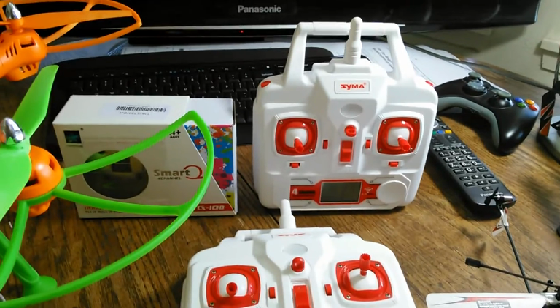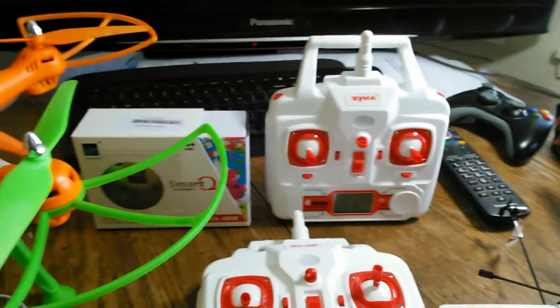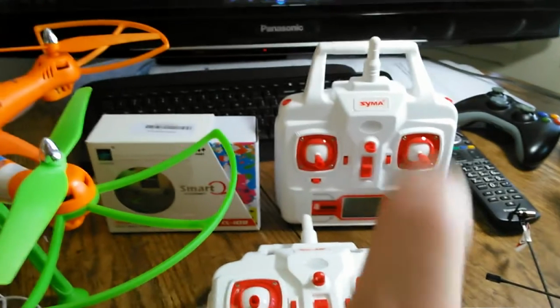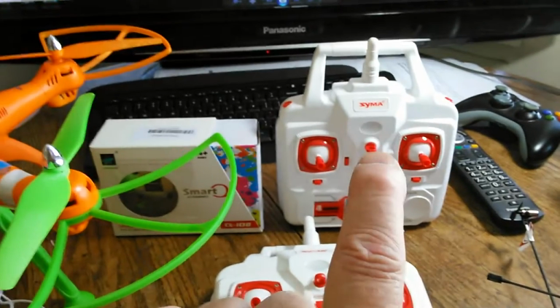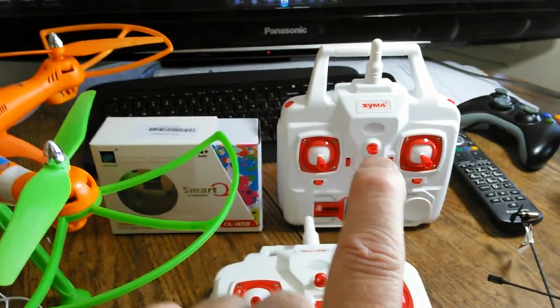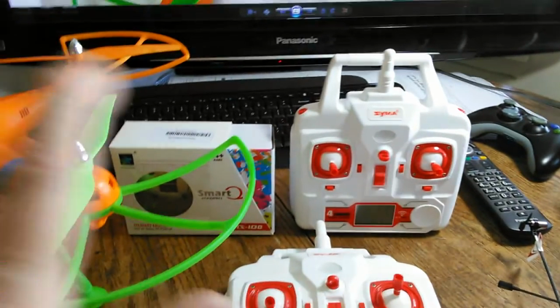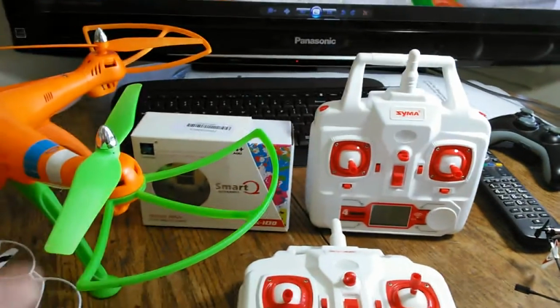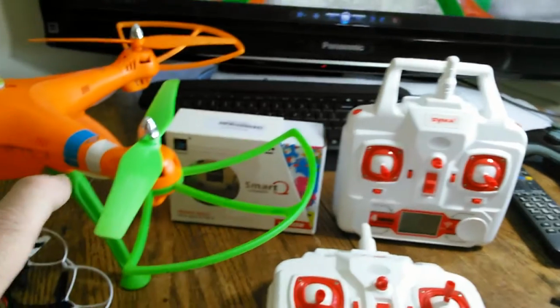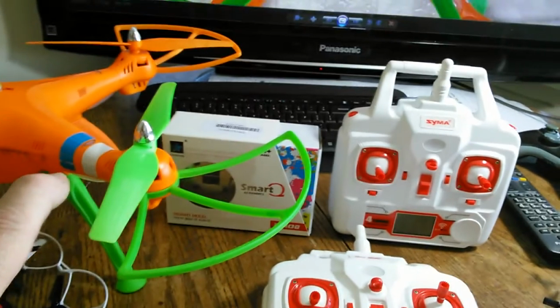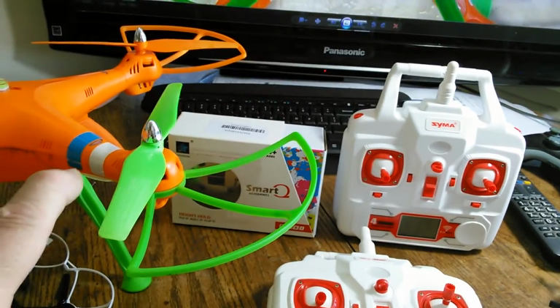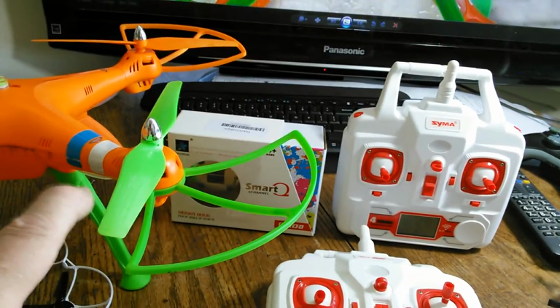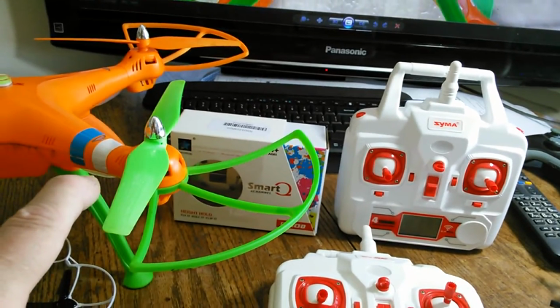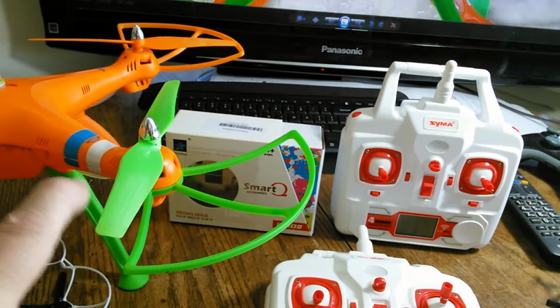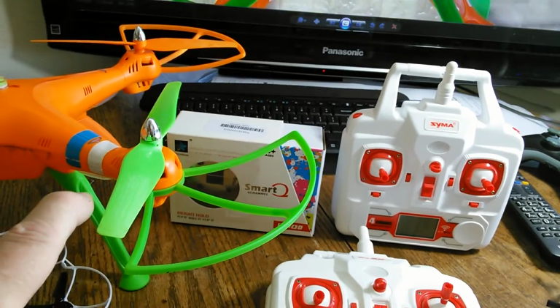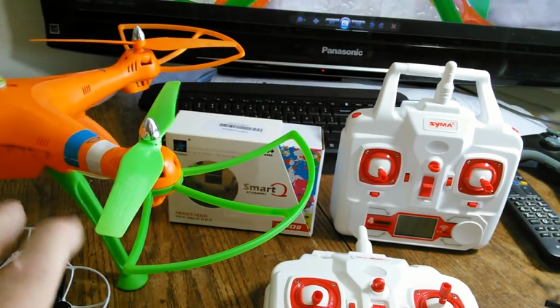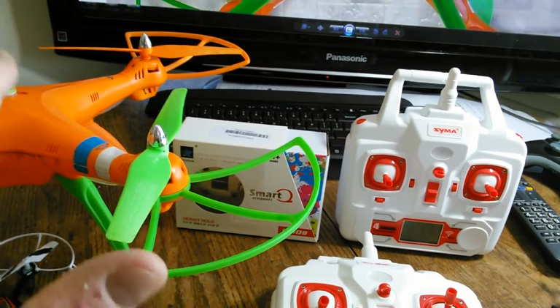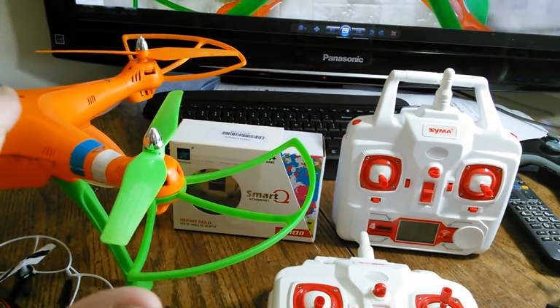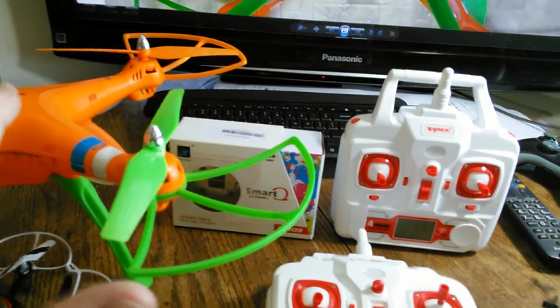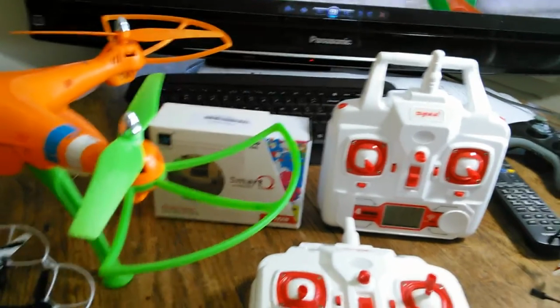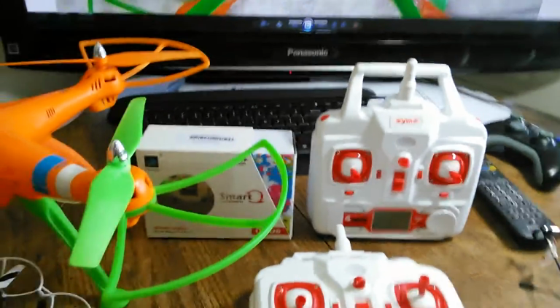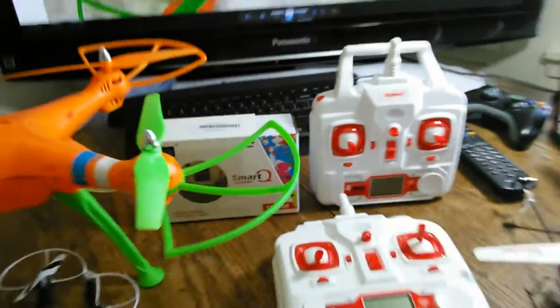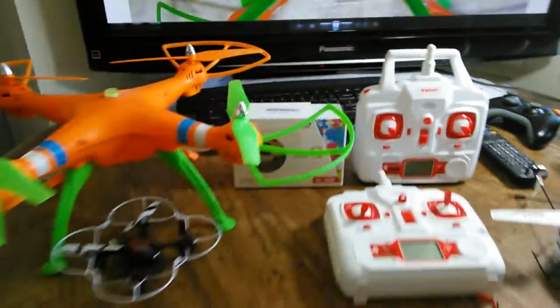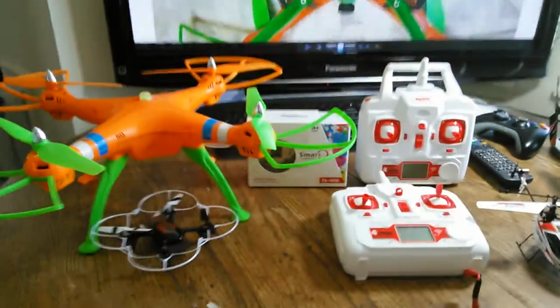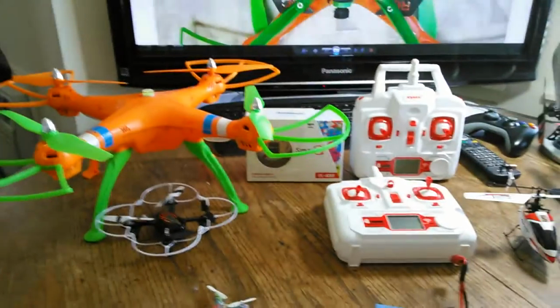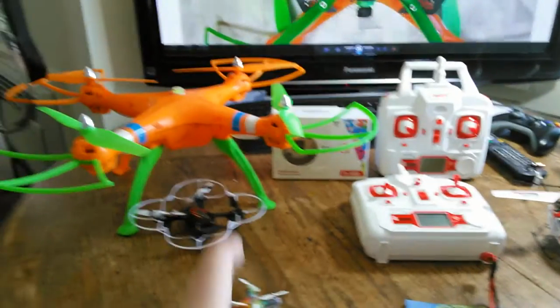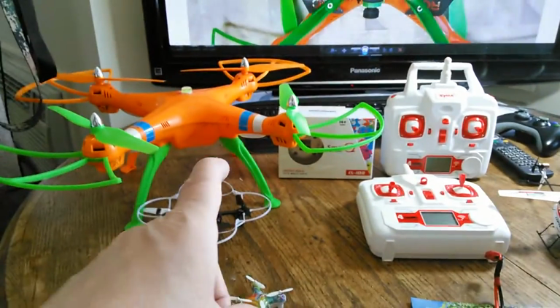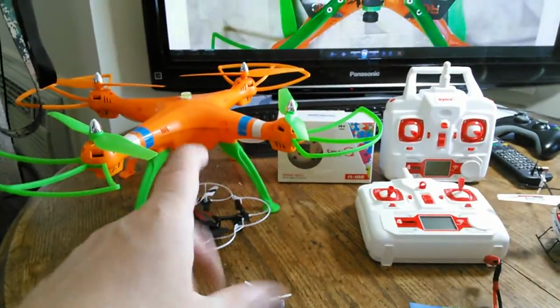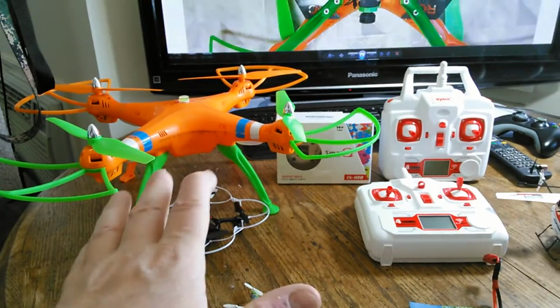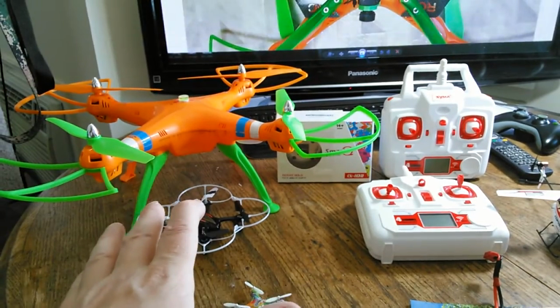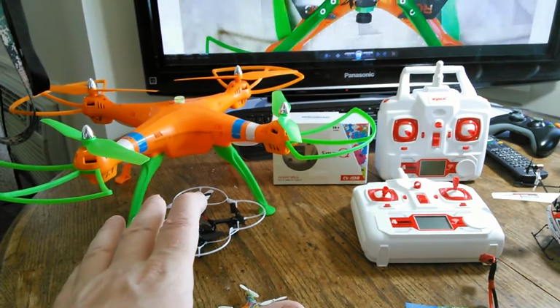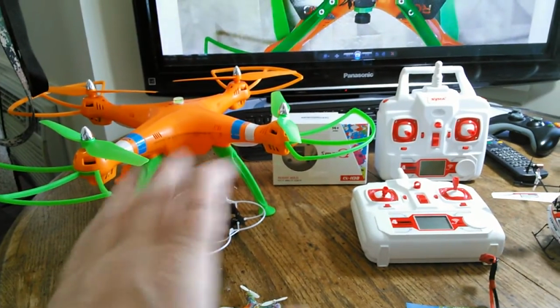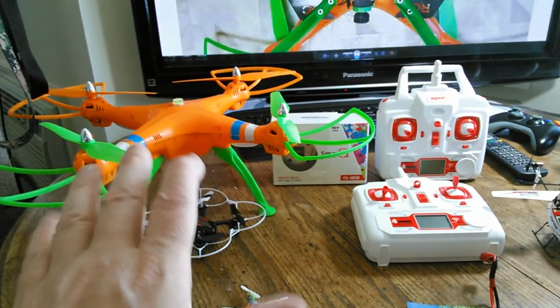That scares me. If the transmitter ever loses contact with the model, I think it's going to fly away, and that is a huge concern. I'm not willing to put my FPV equipment on this at all.